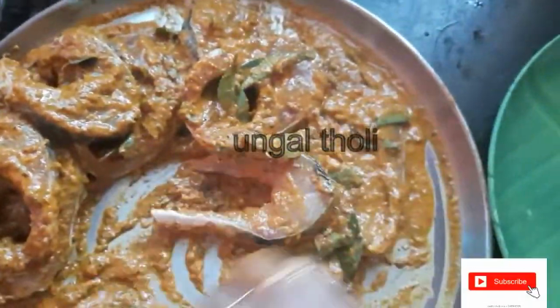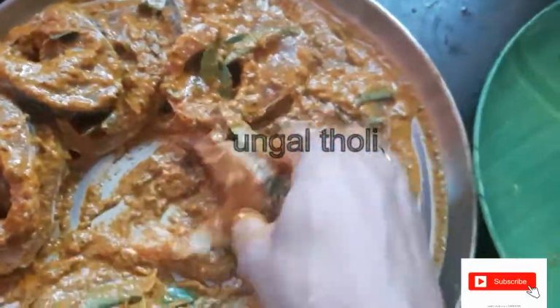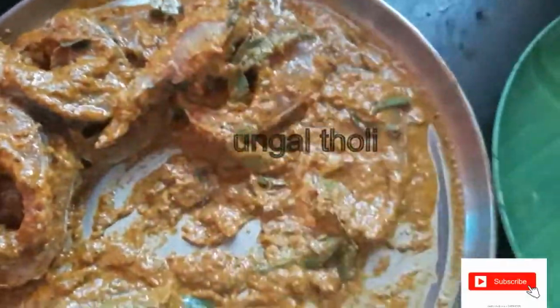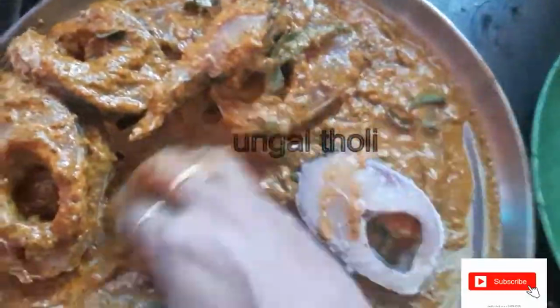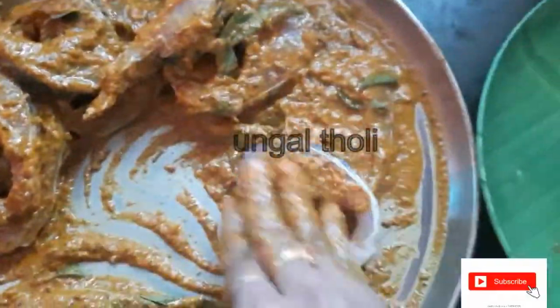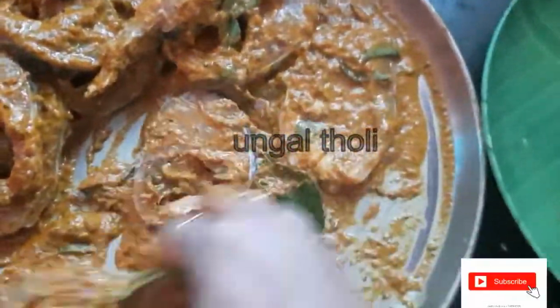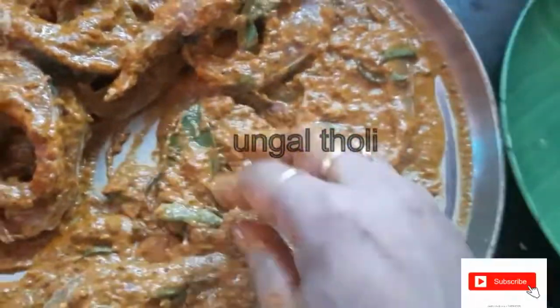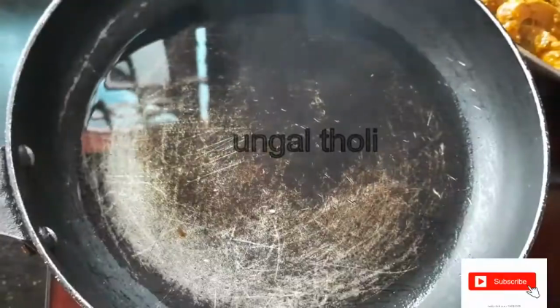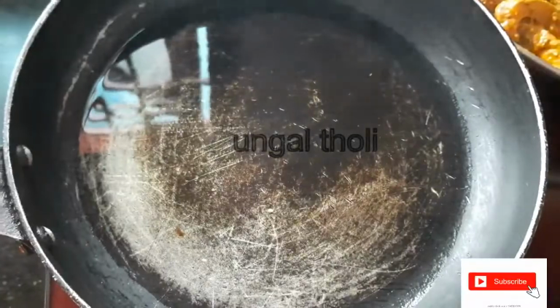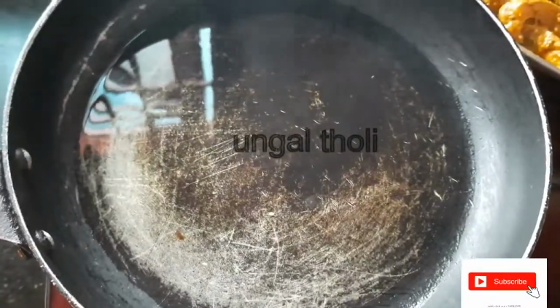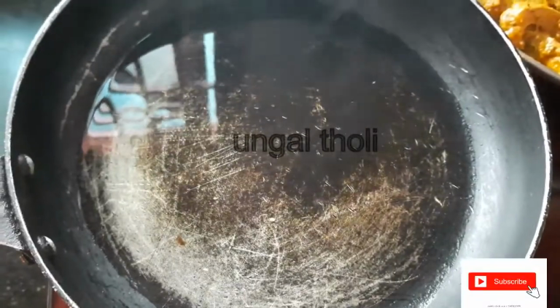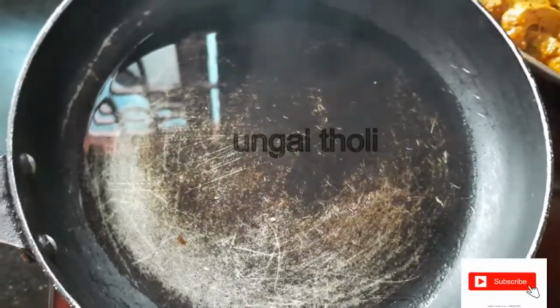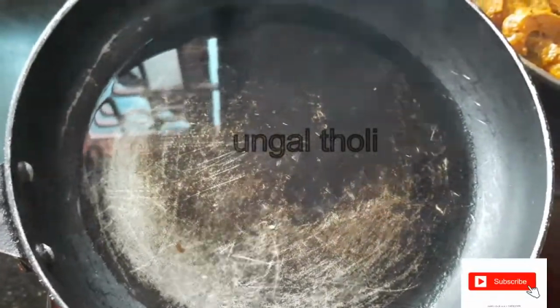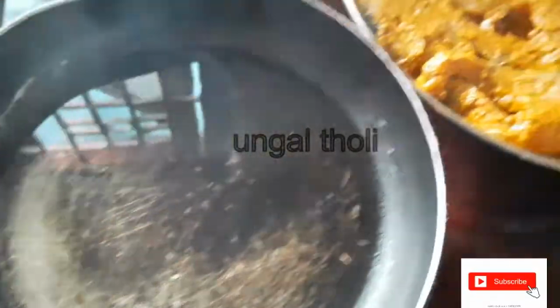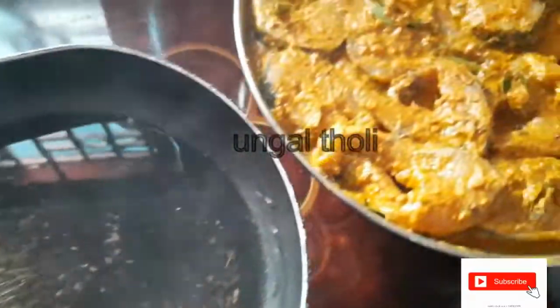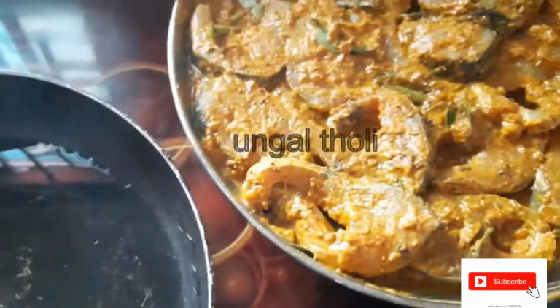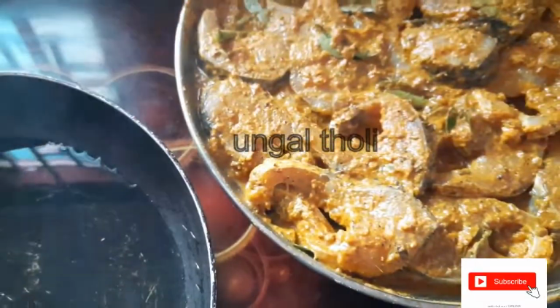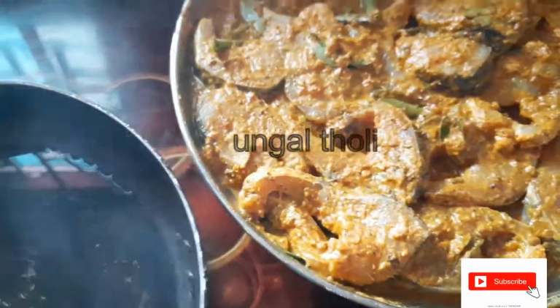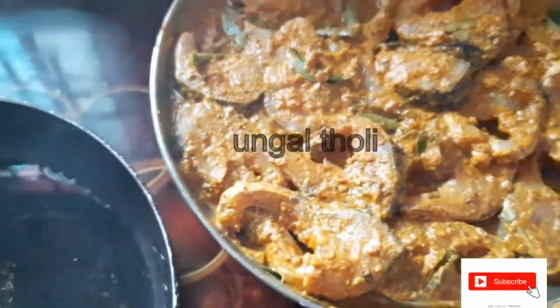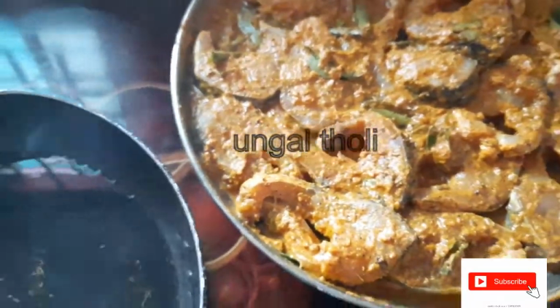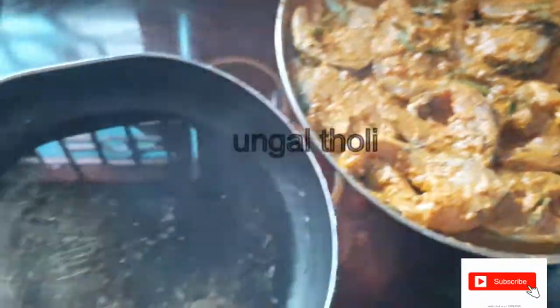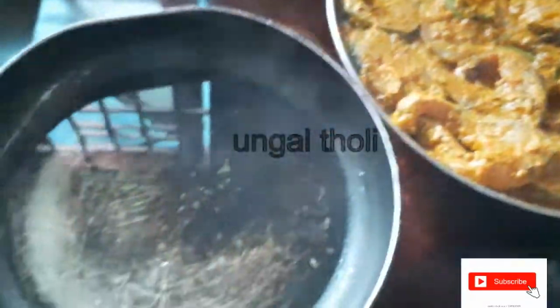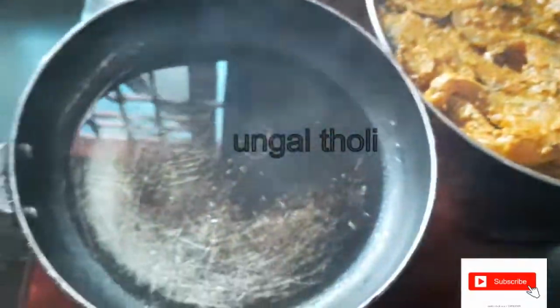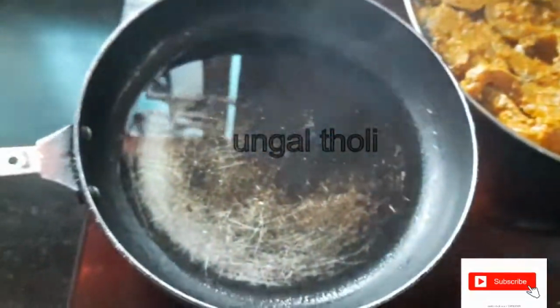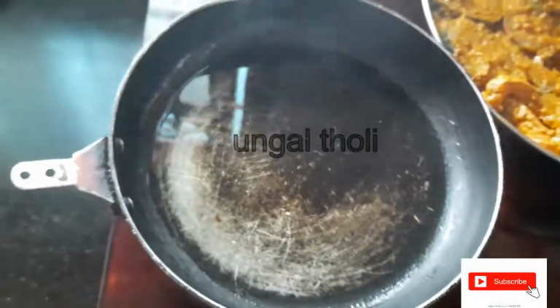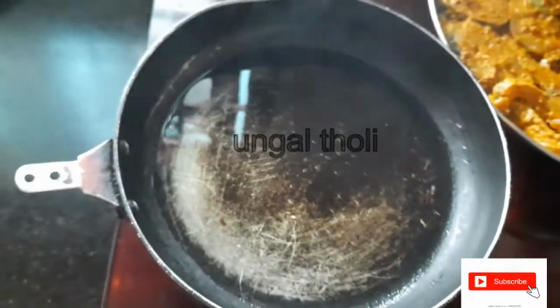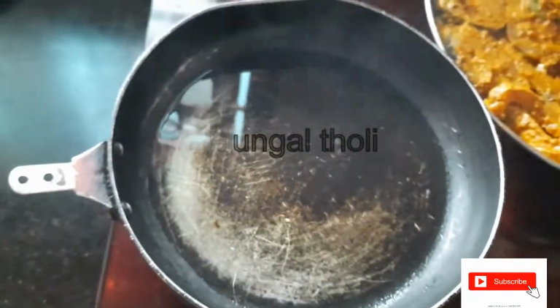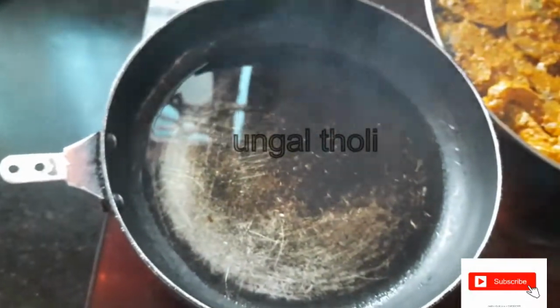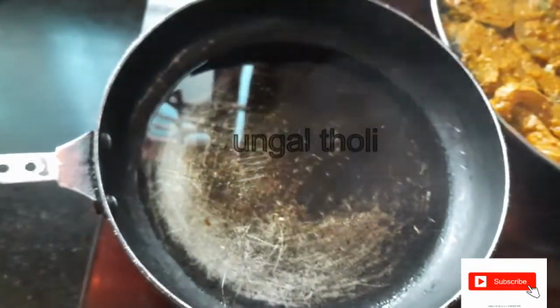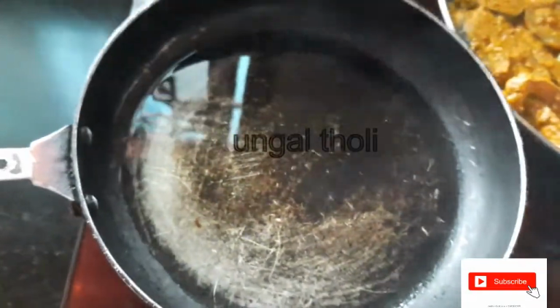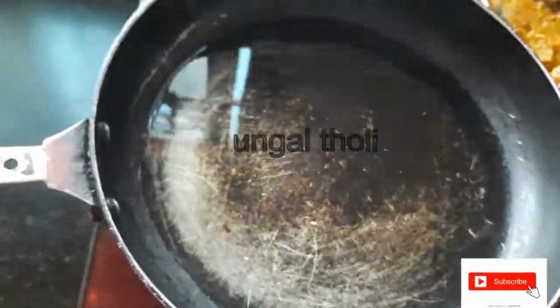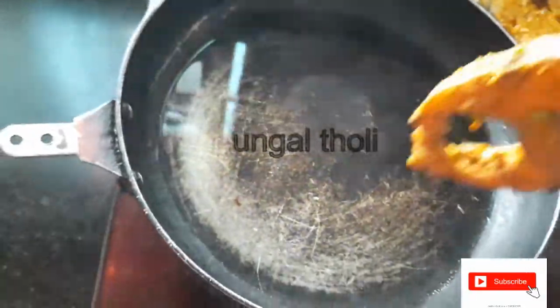If you use it in a bowl, you will have a nice color and taste.